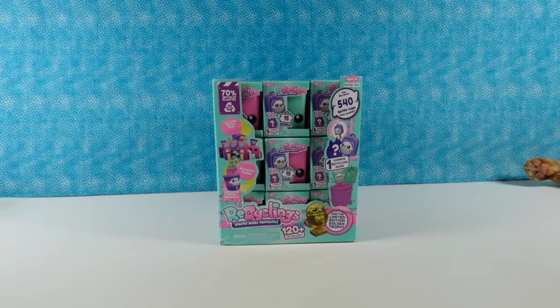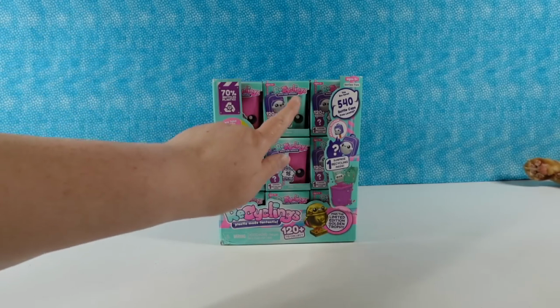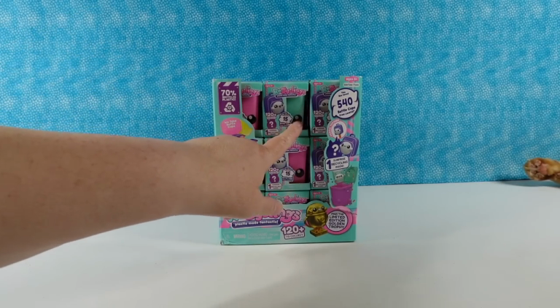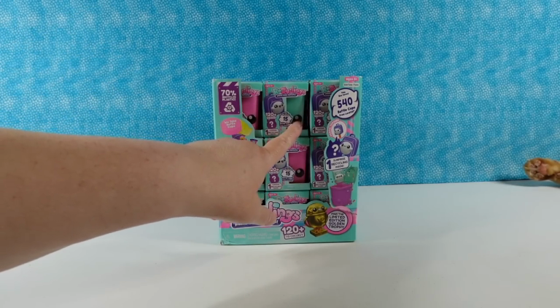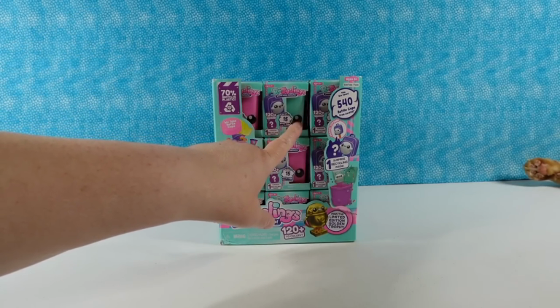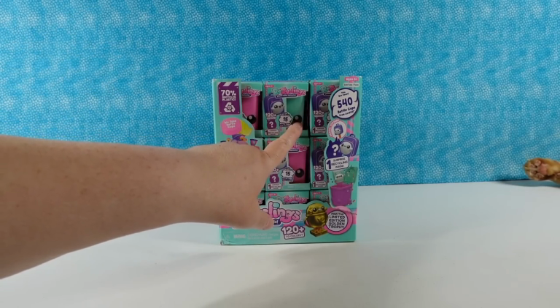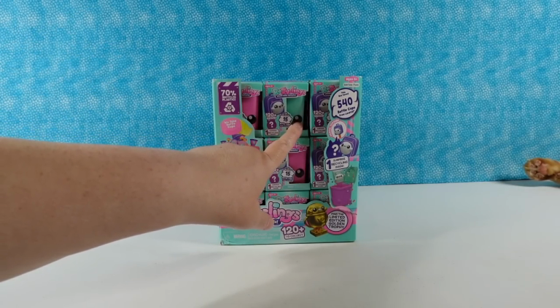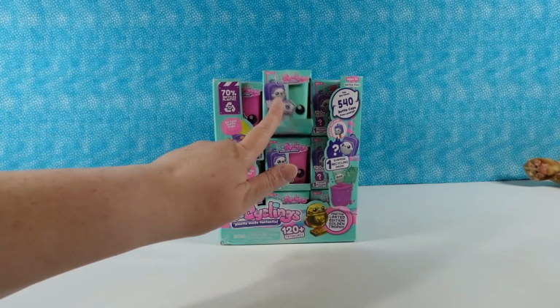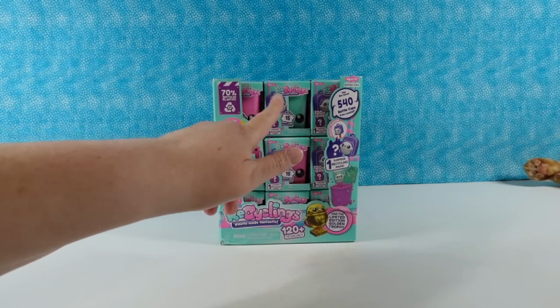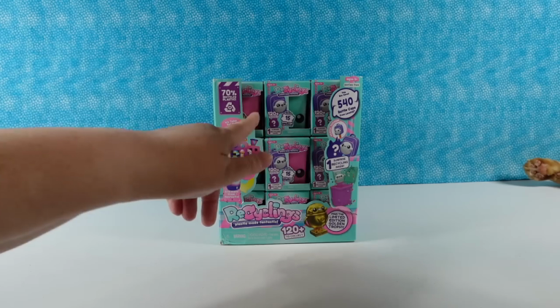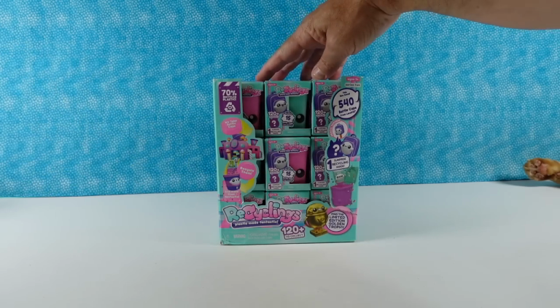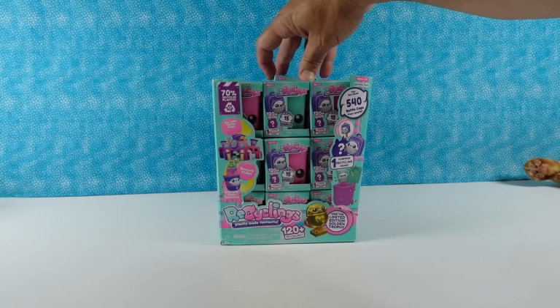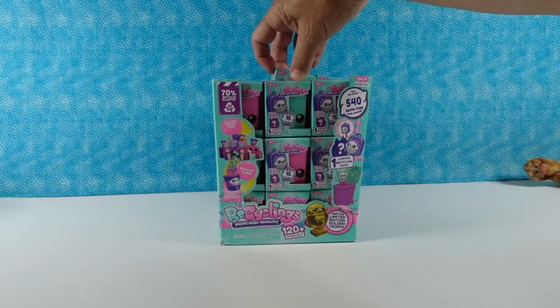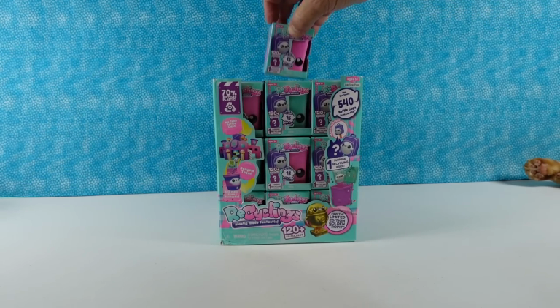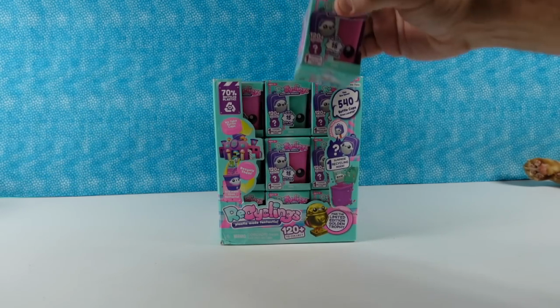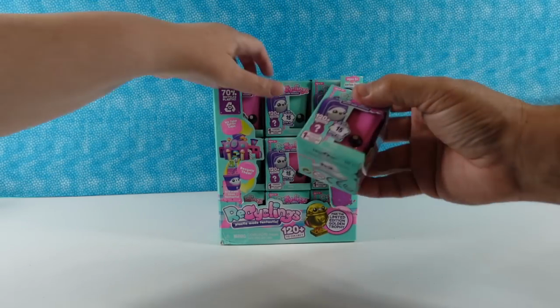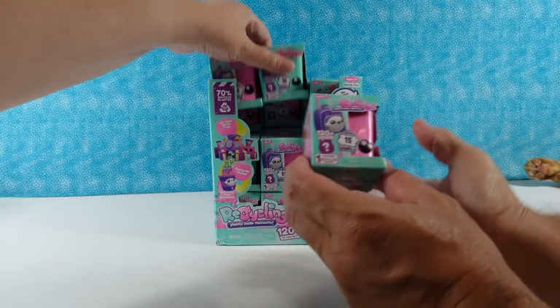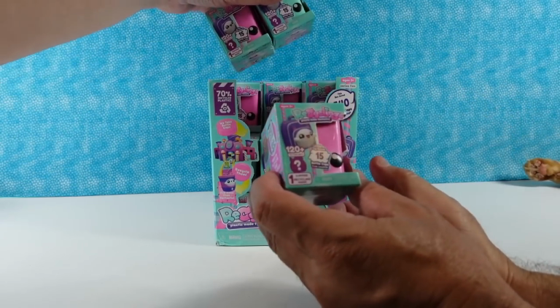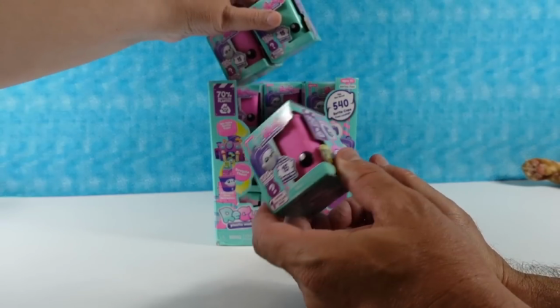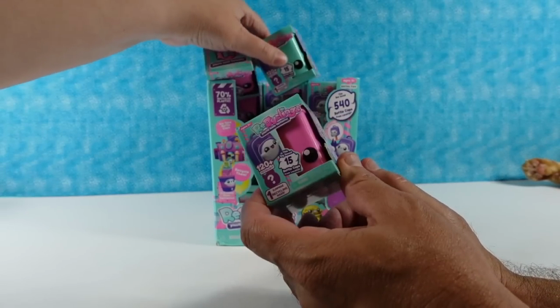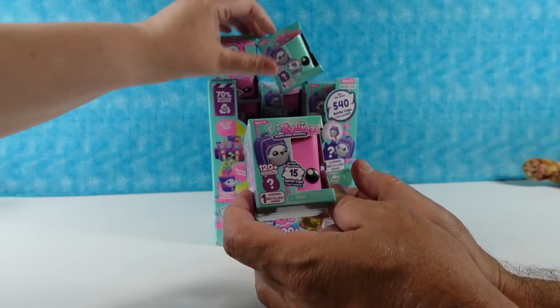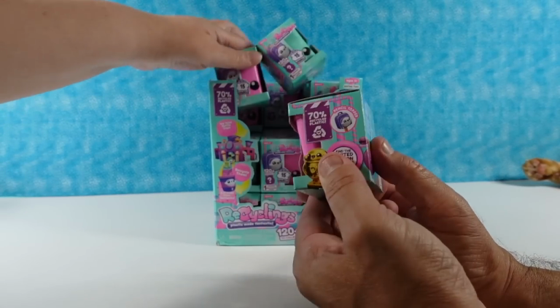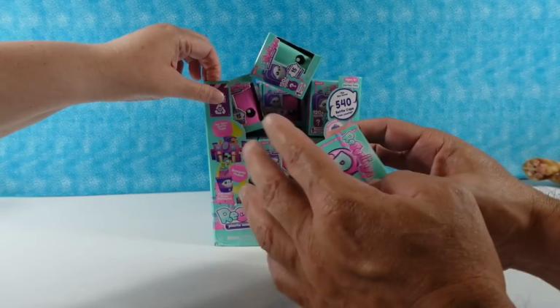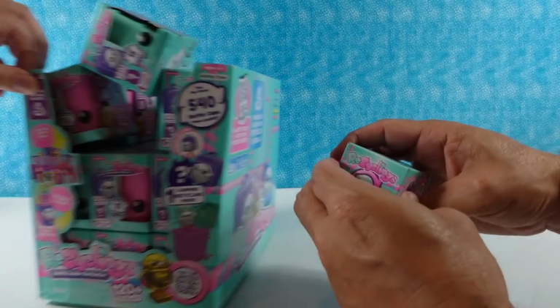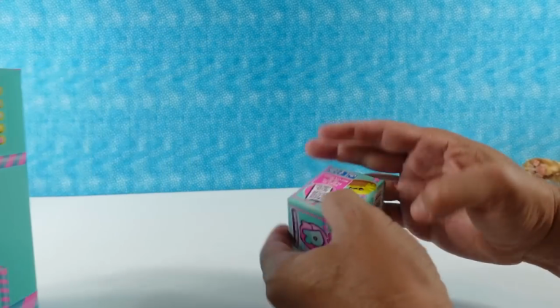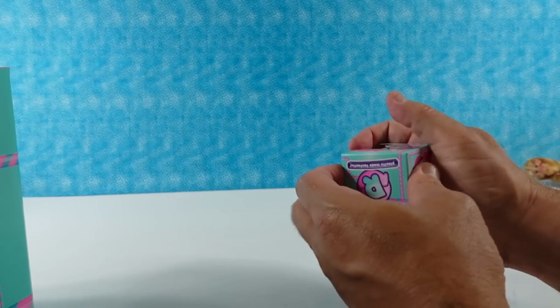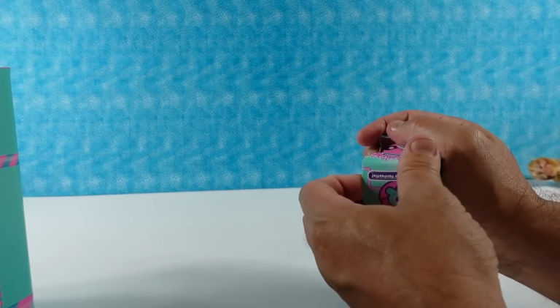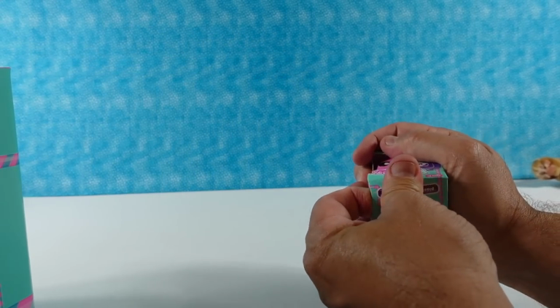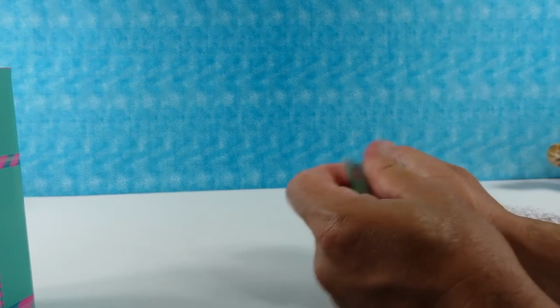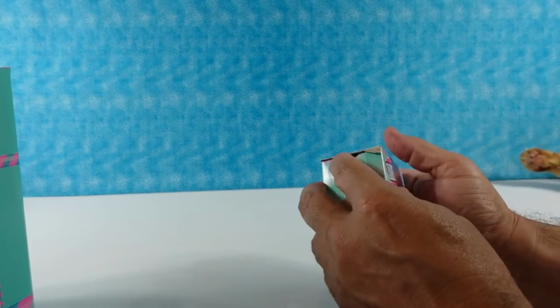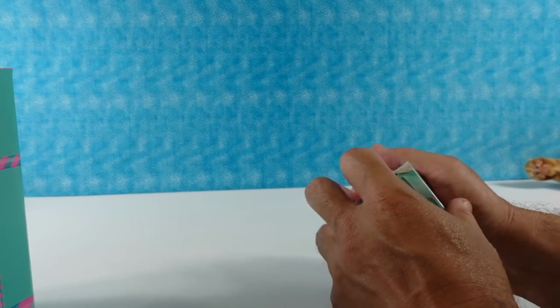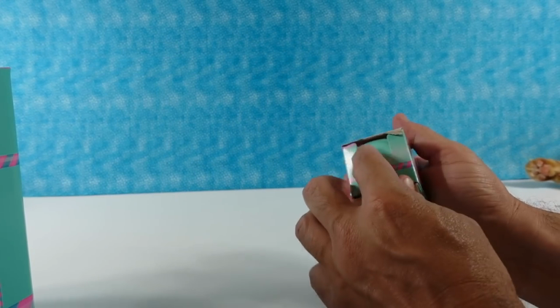There are some mint green trash cans and pink trash cans — just two colors. Paul's going for a pink one. Paul always starts us off — let's see who we have first.